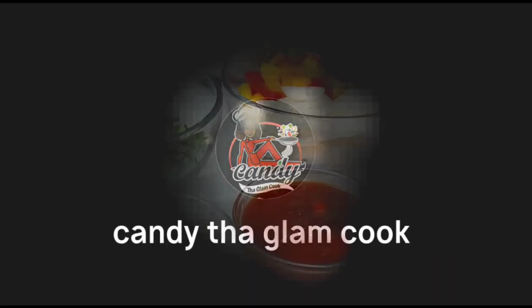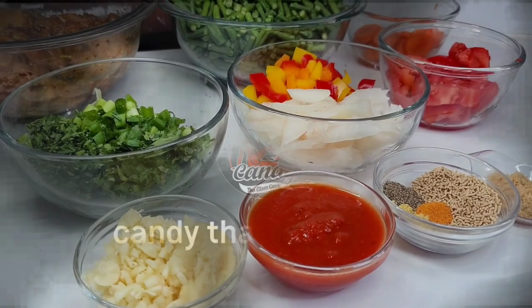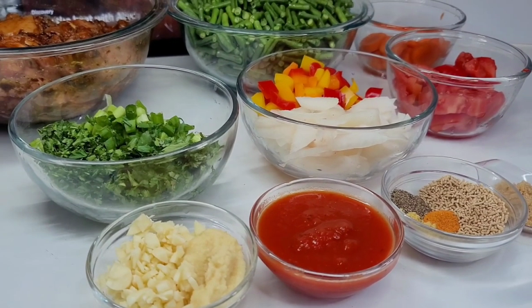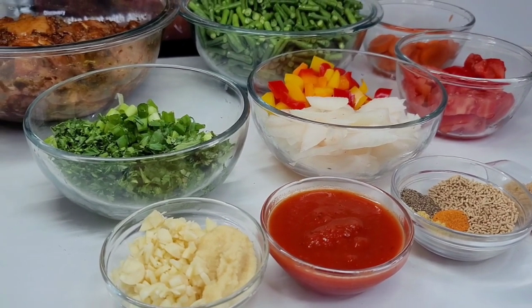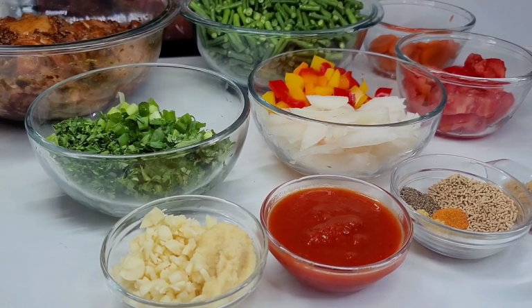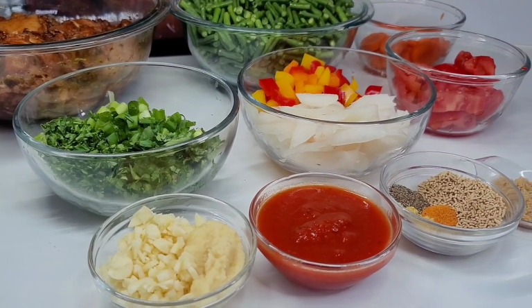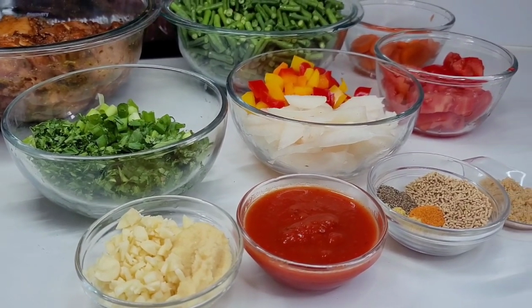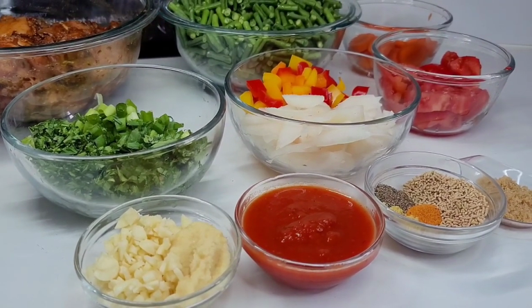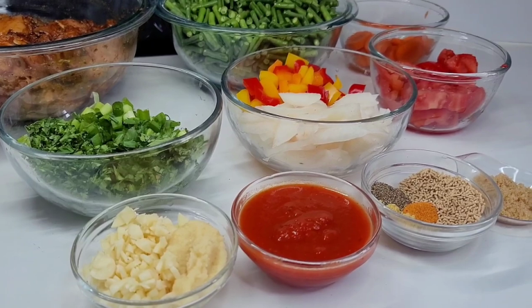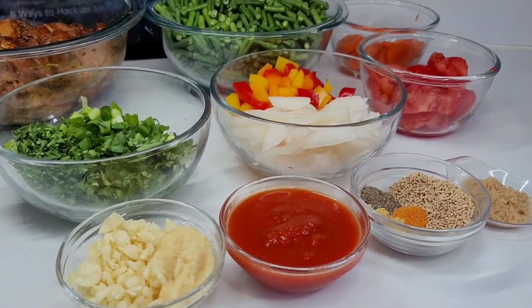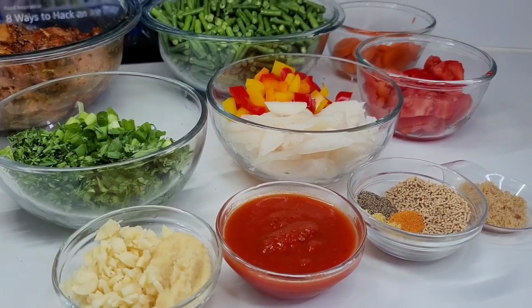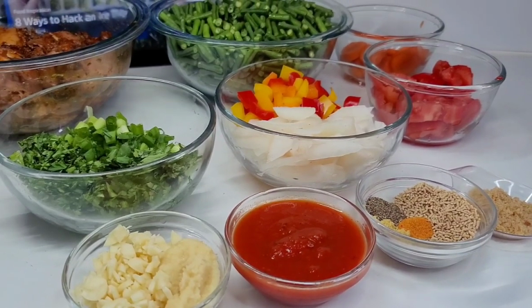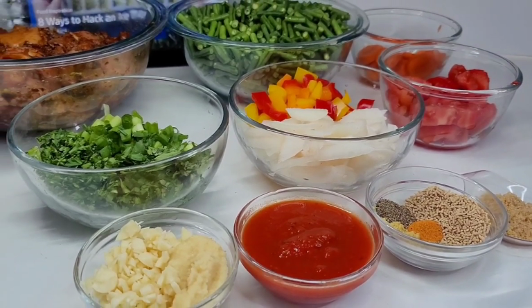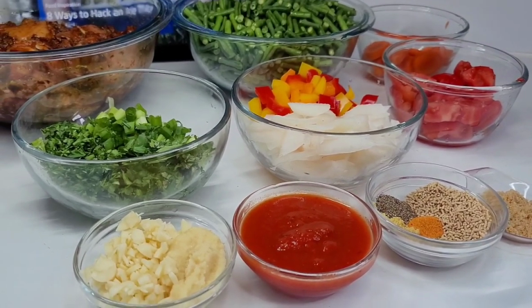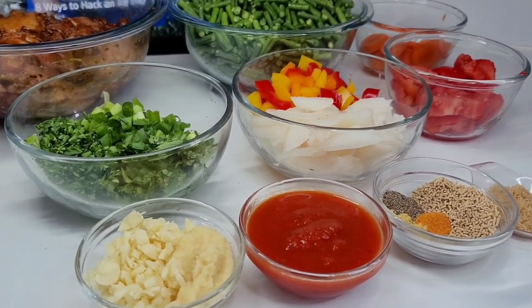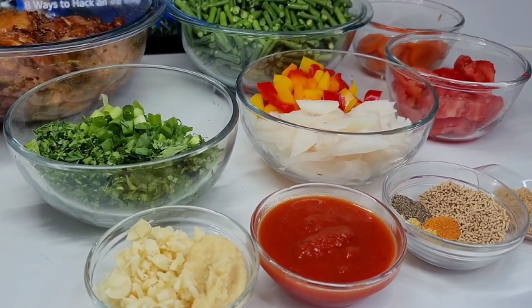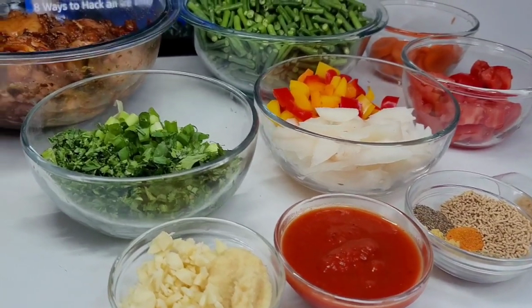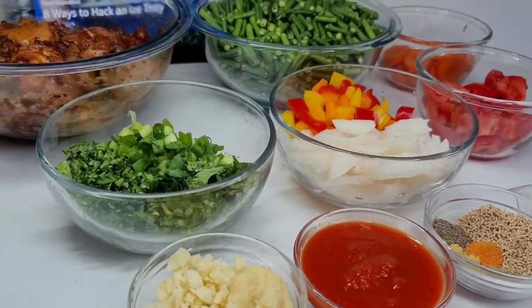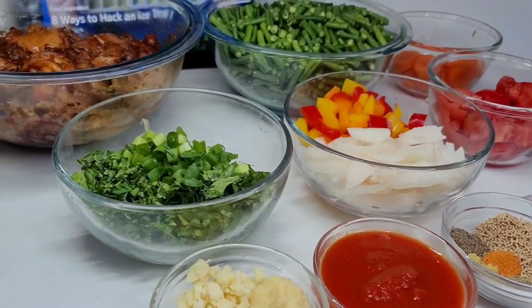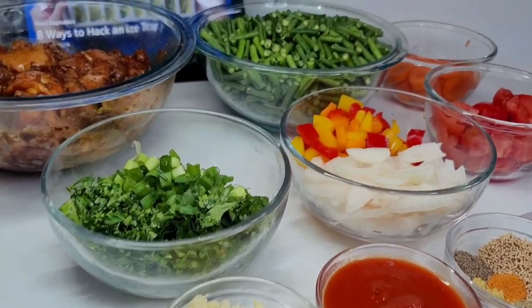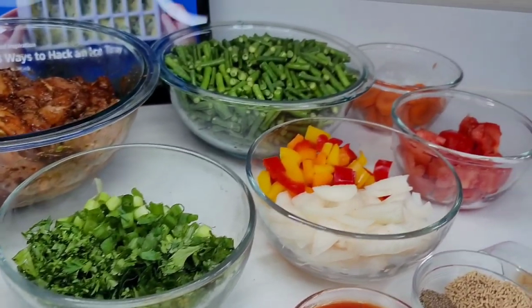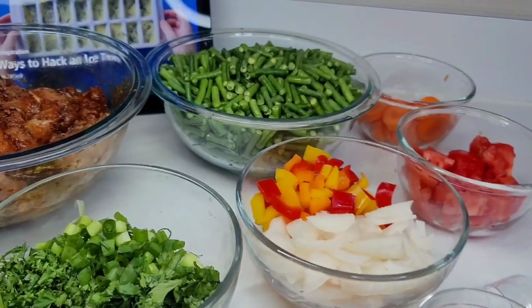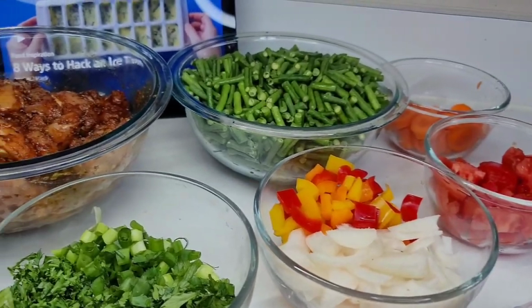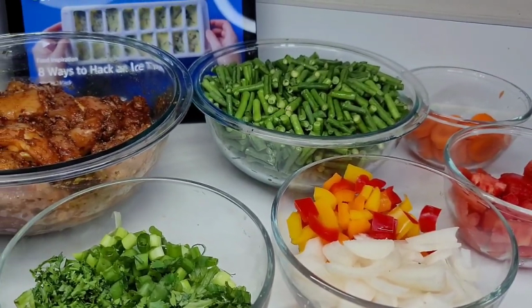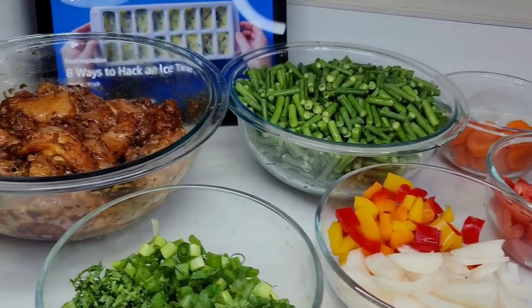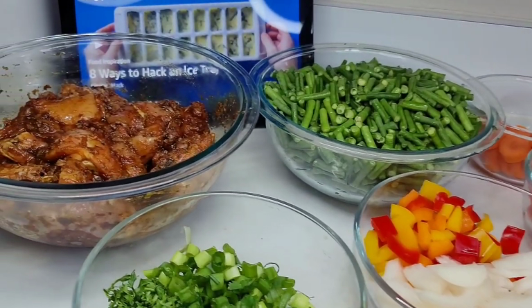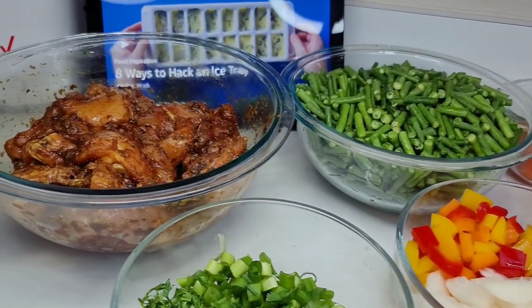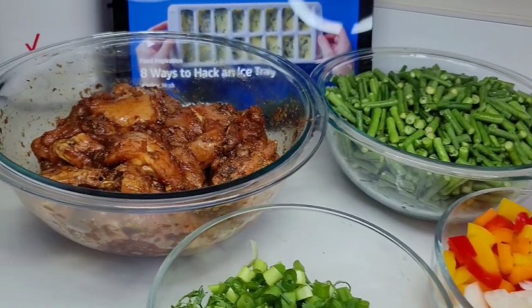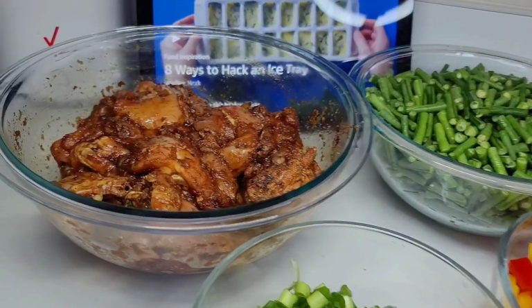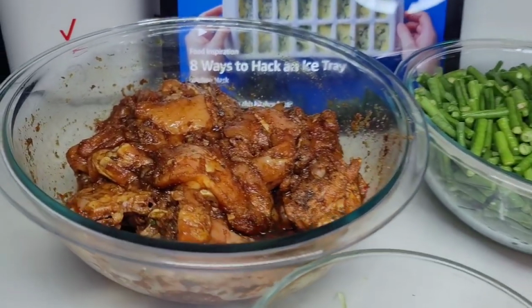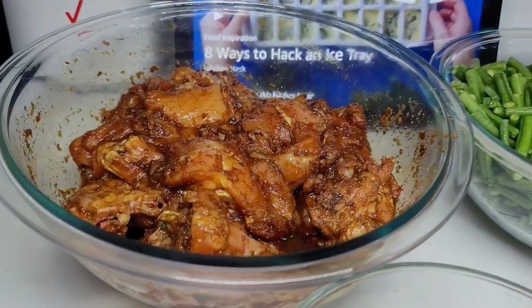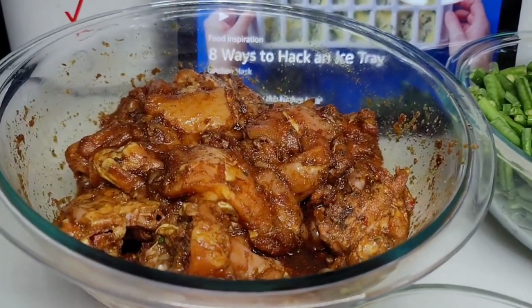Hello everyone, welcome back to my channel. Today I'll be sharing a recipe for Guyanese style bora and chicken. This is a Guyanese classic, it is super delicious, and to get started here I have the chicken already well seasoned.